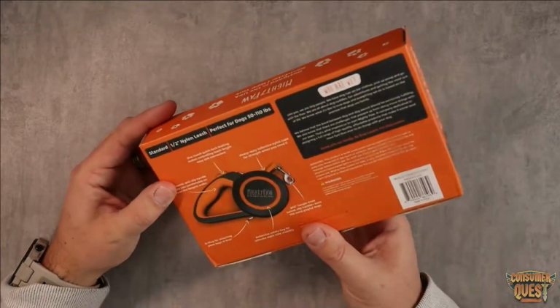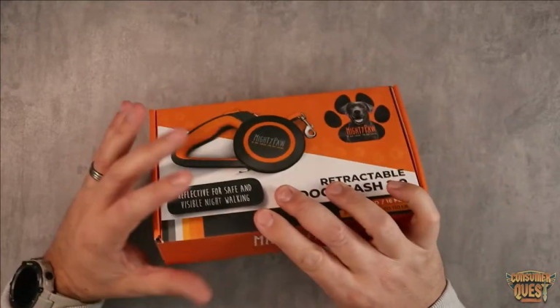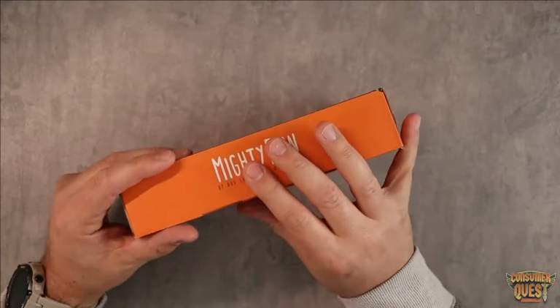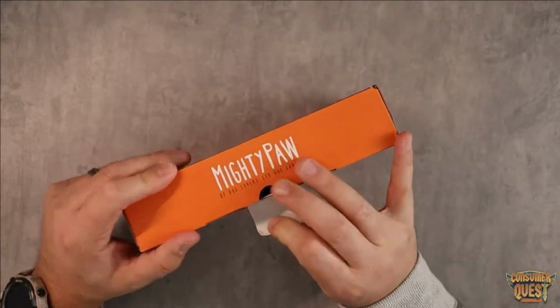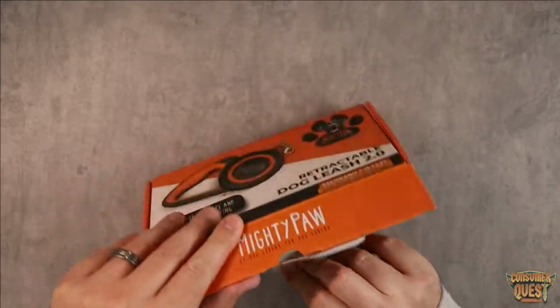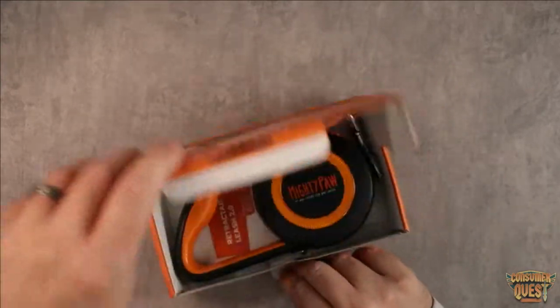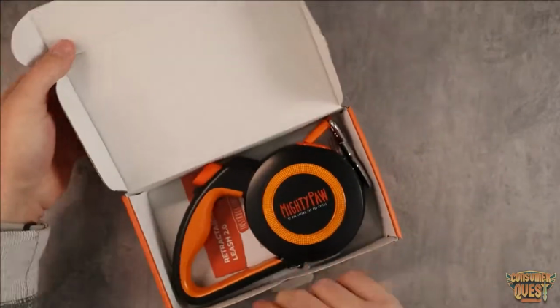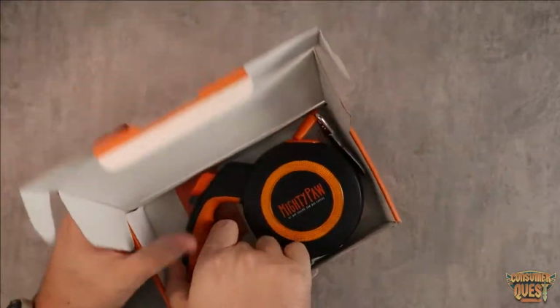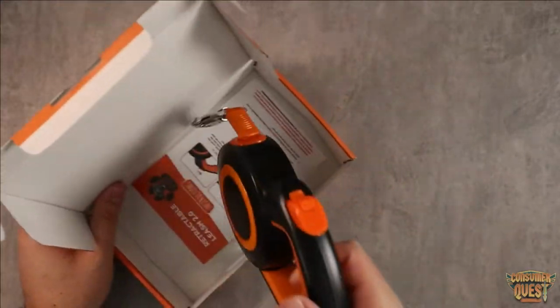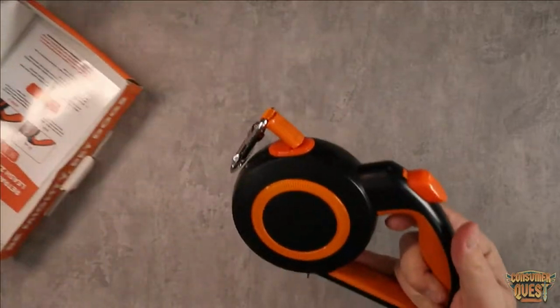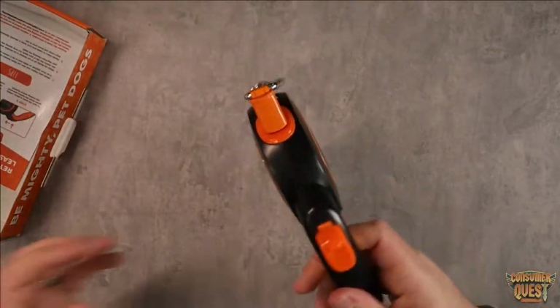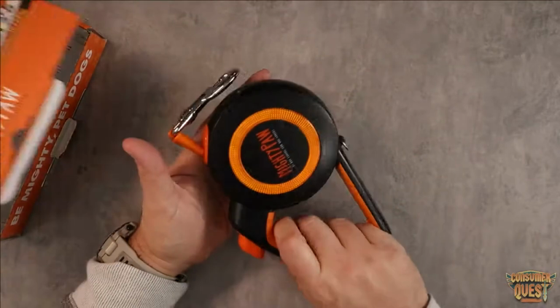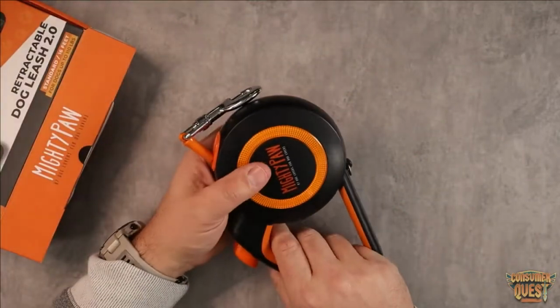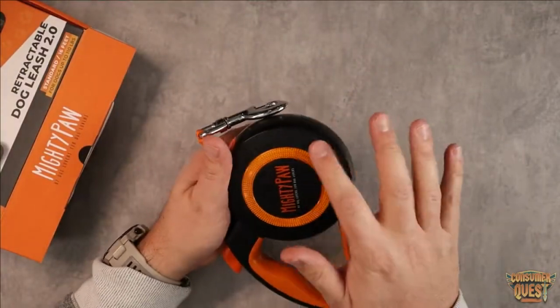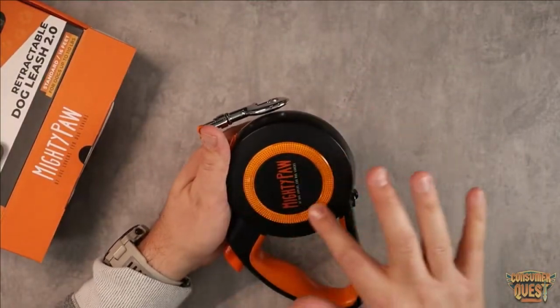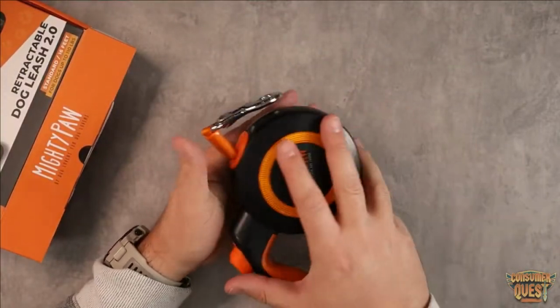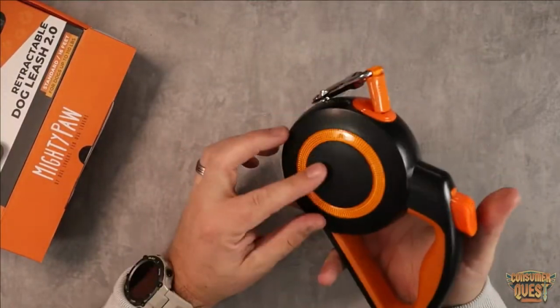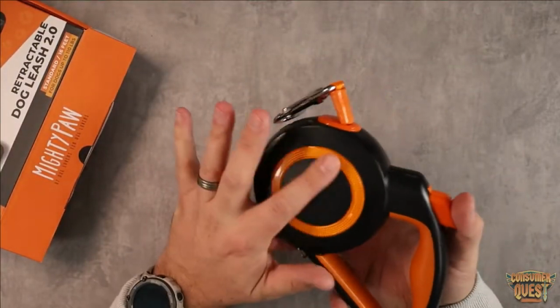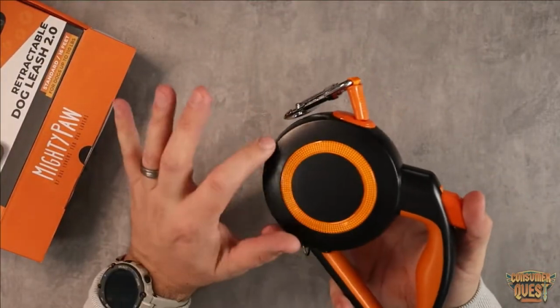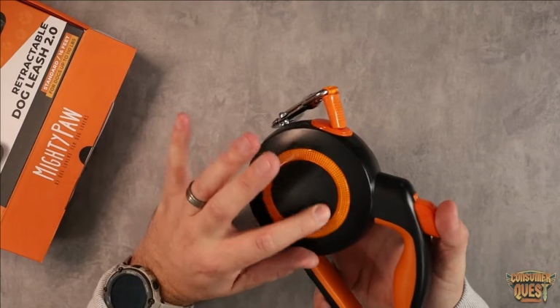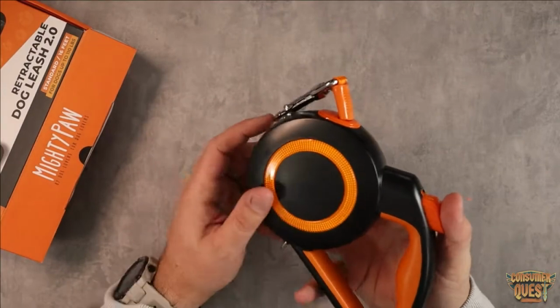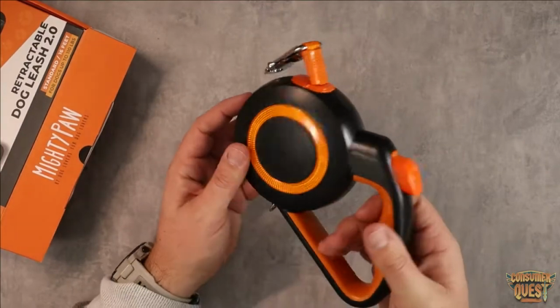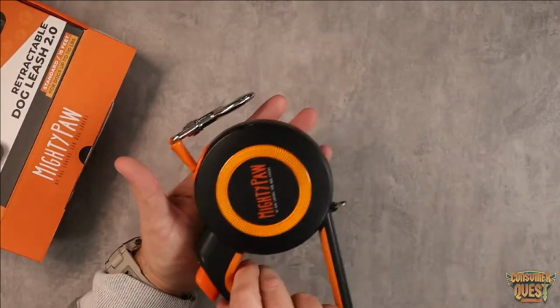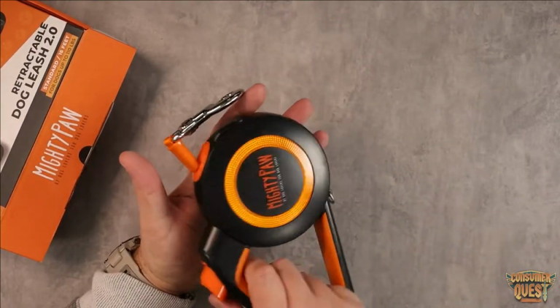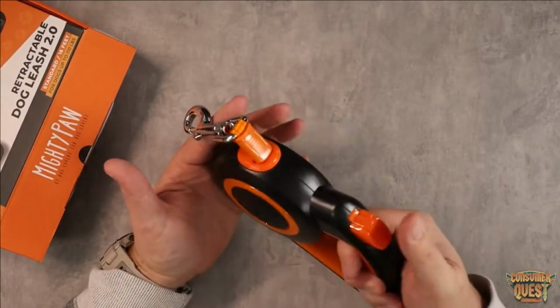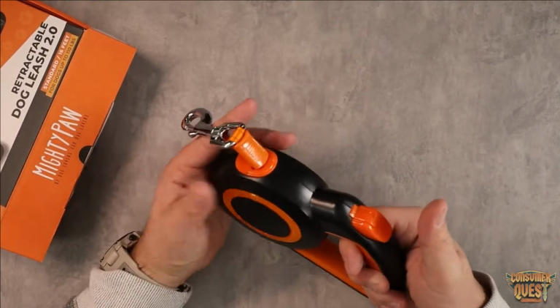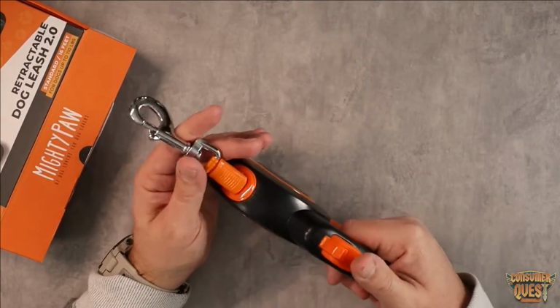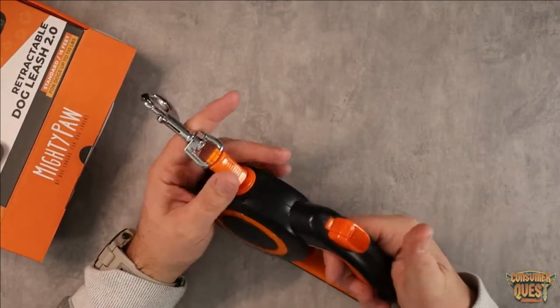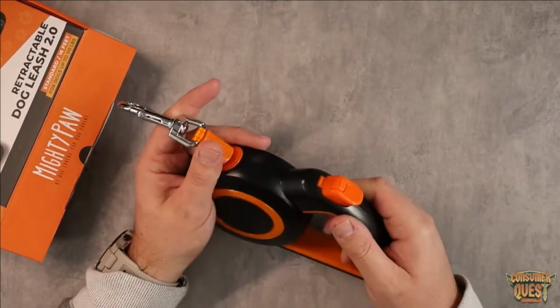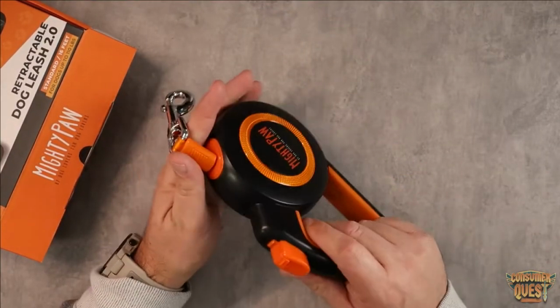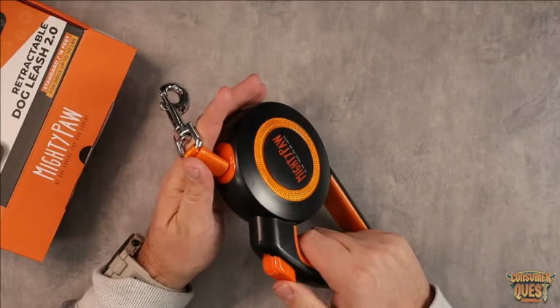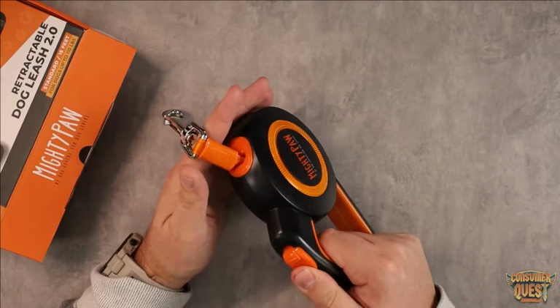It's very much what you would expect, so let's pull it out and take a look. This one has a very nice aesthetic — on the outside they've done a reflective color, so it's going to have nice reflectiveness, especially at night when you're going on walks.